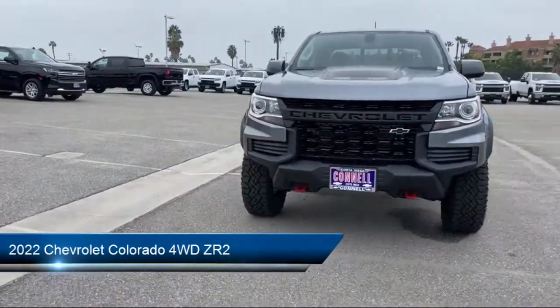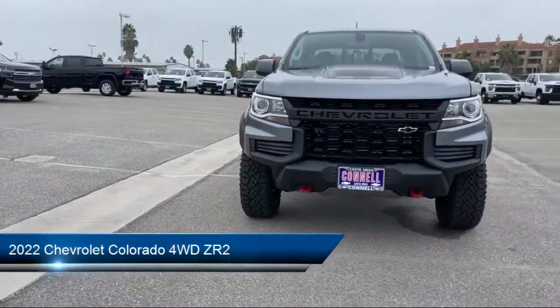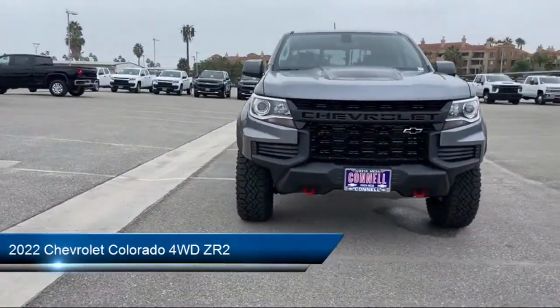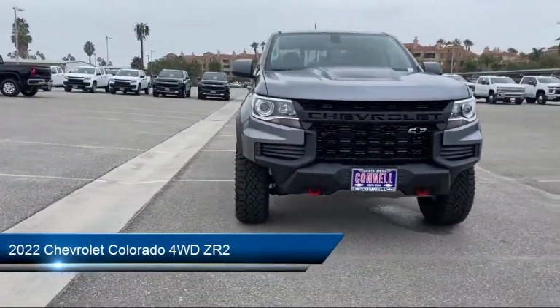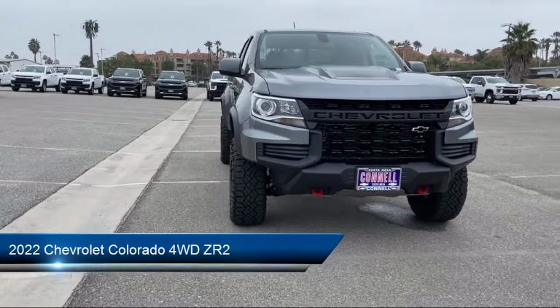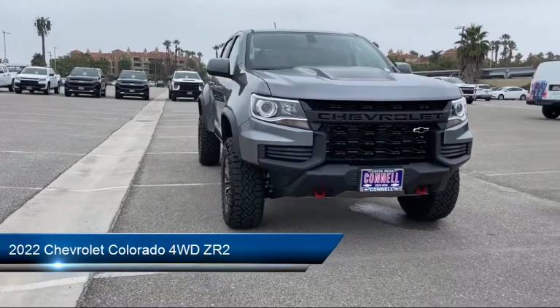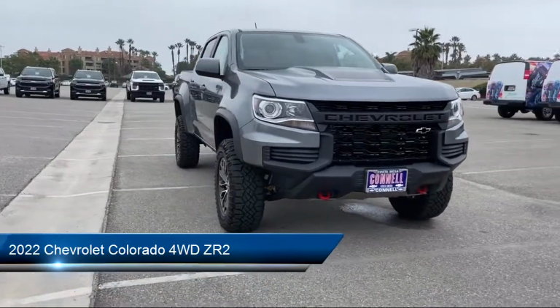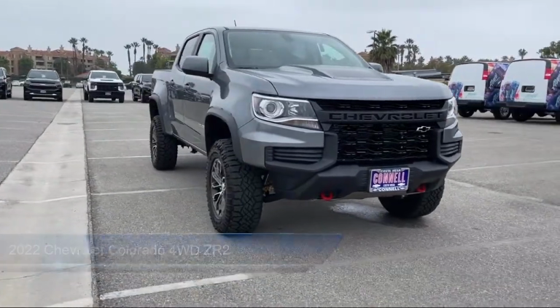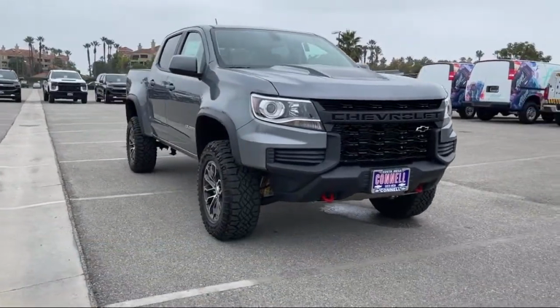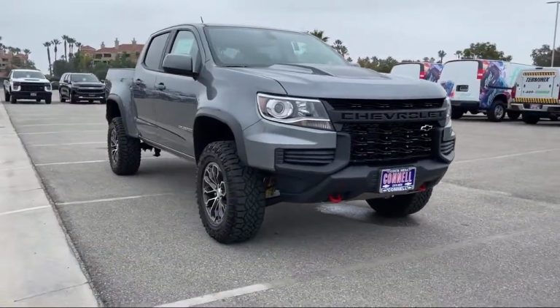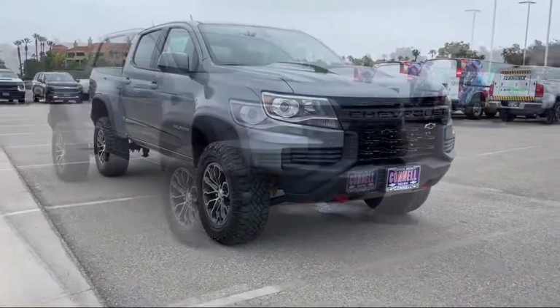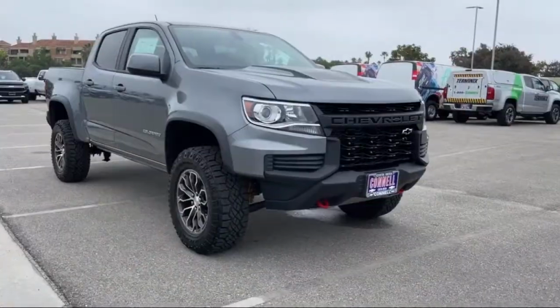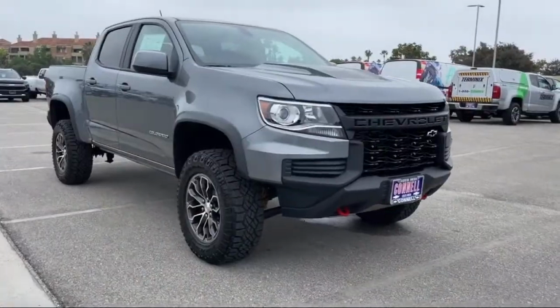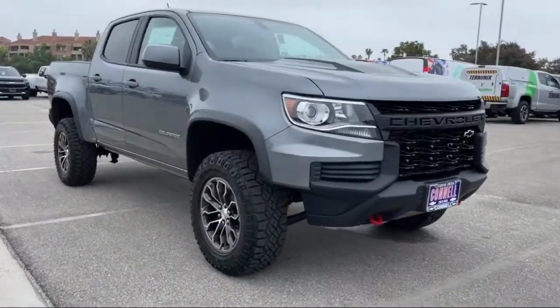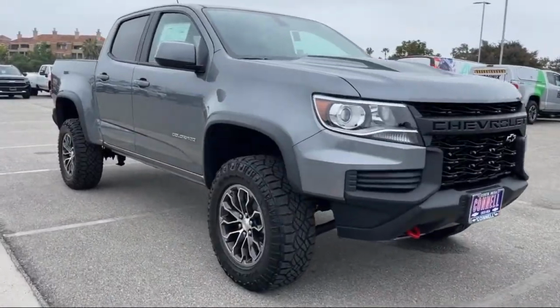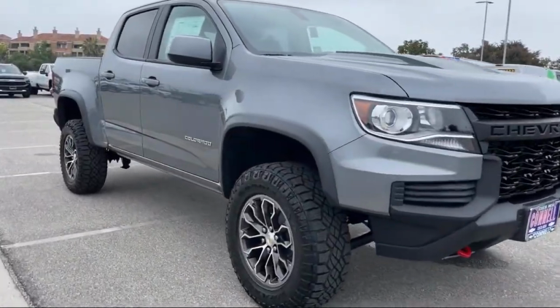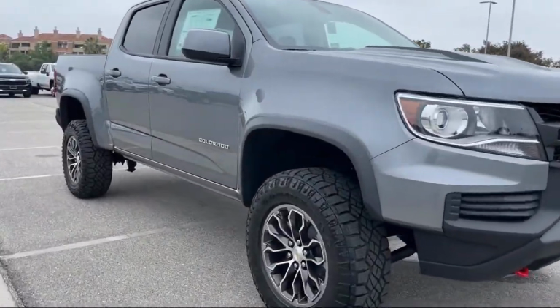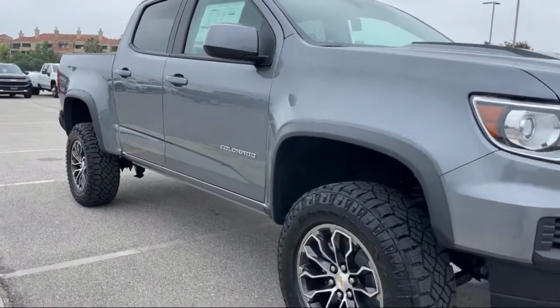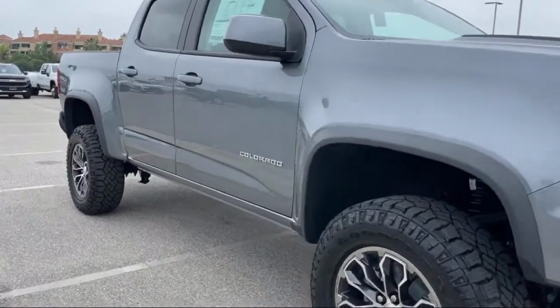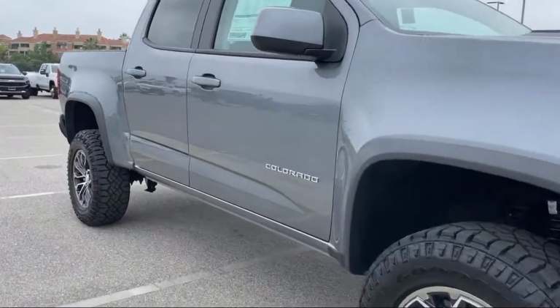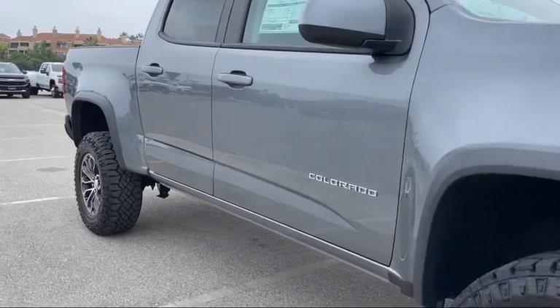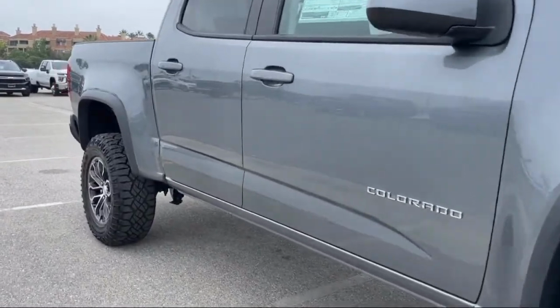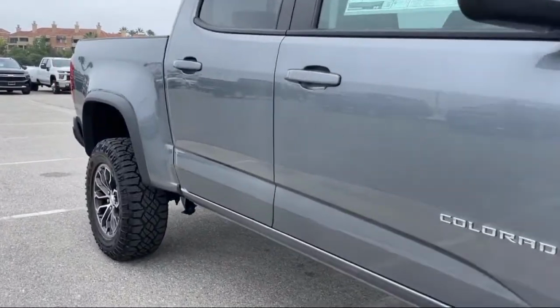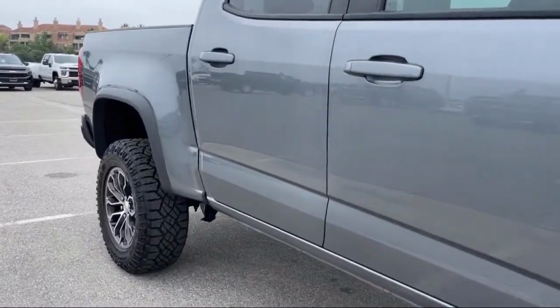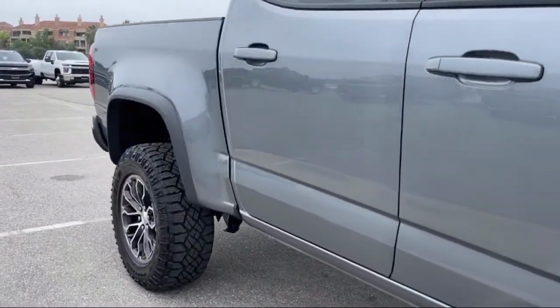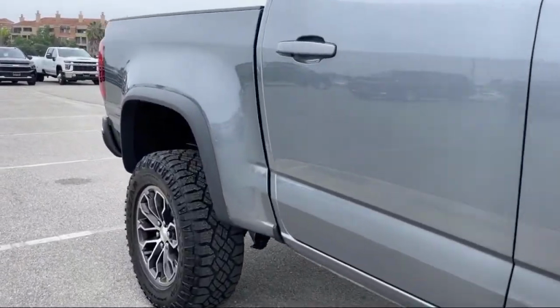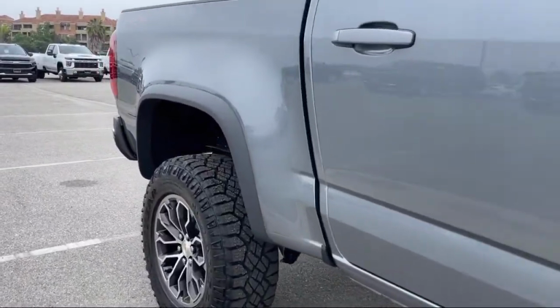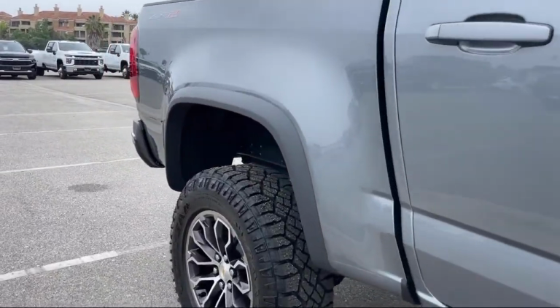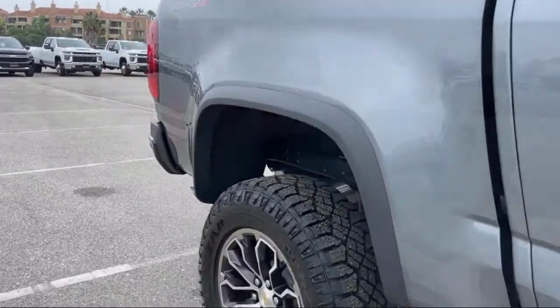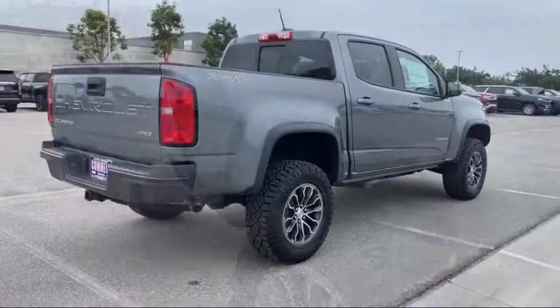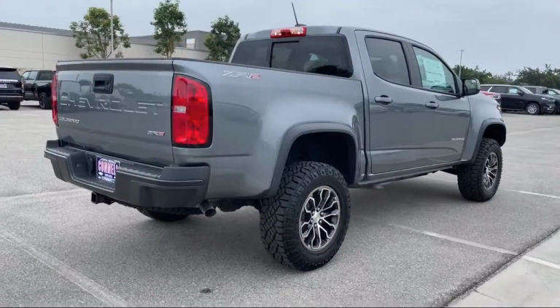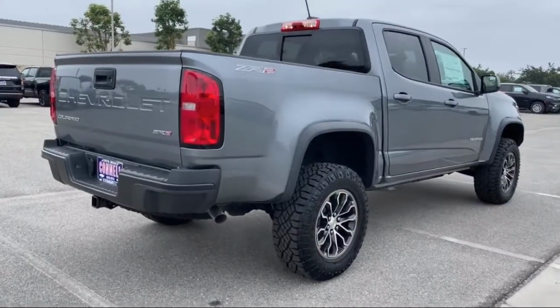It comes equipped with a 3.6 liter V6, 308 horsepower engine, smart device integration, MP3 player, Chevrolet Infotainment 3 Plus system, and auto dimming rear view mirror.